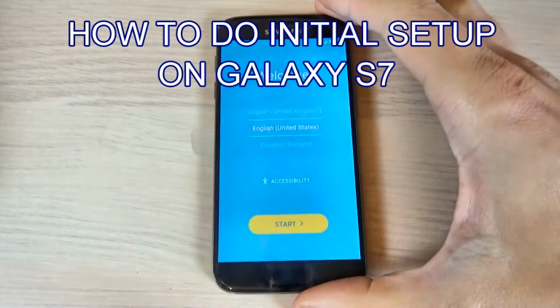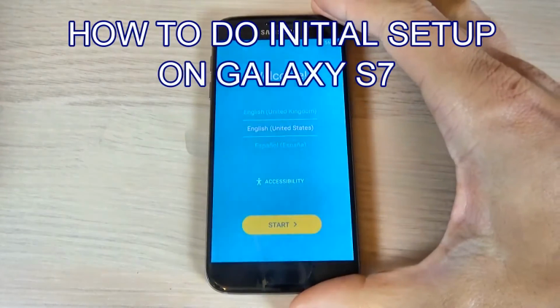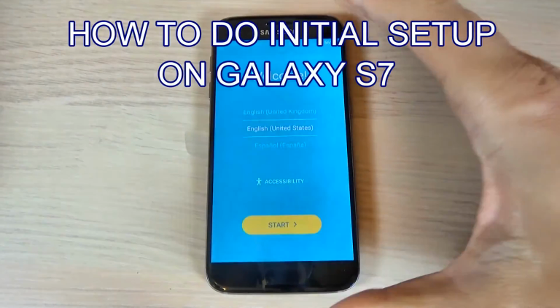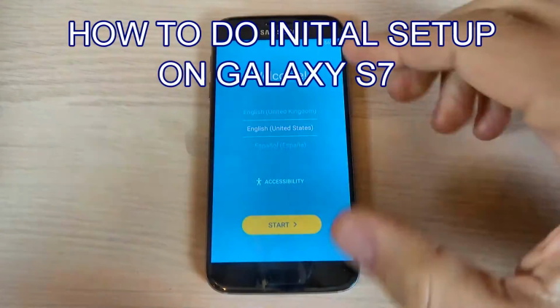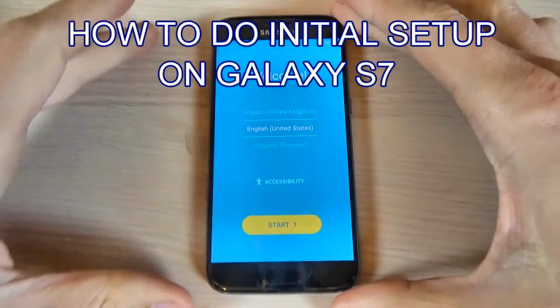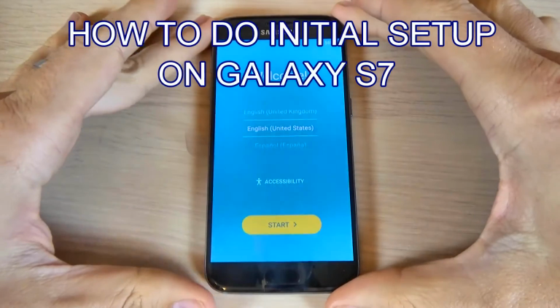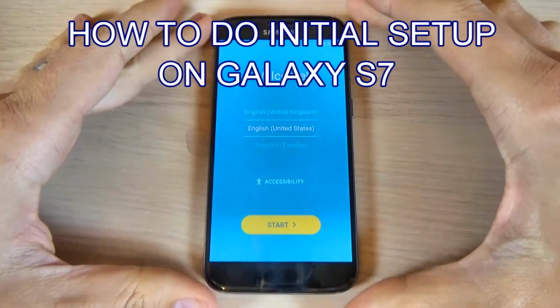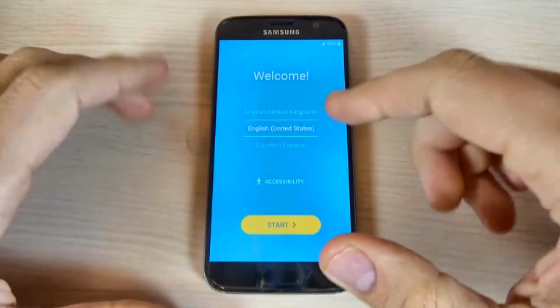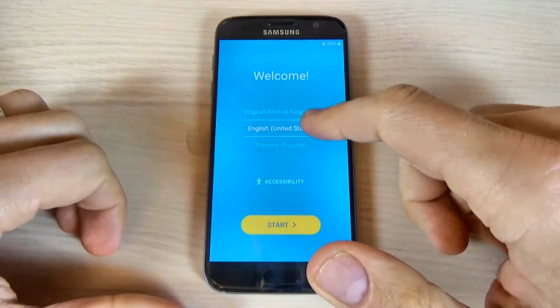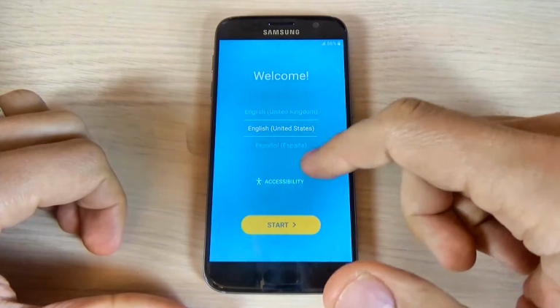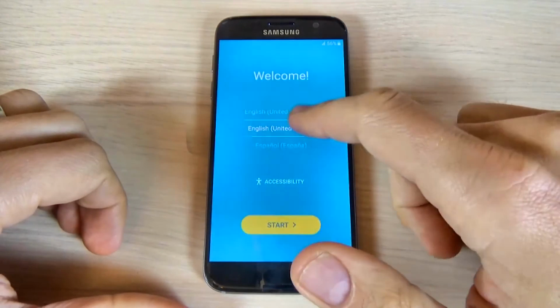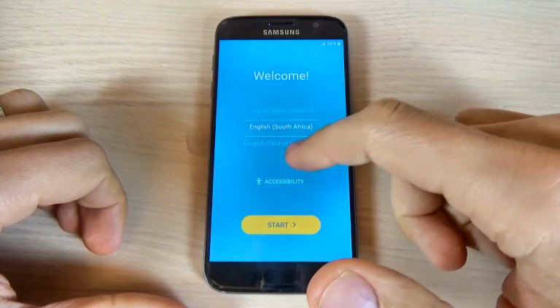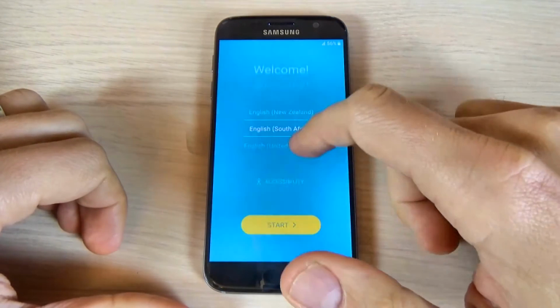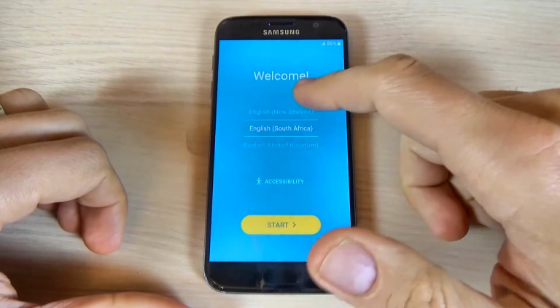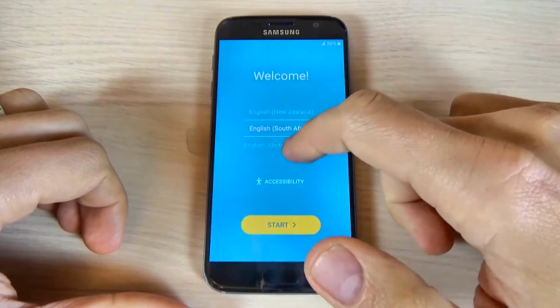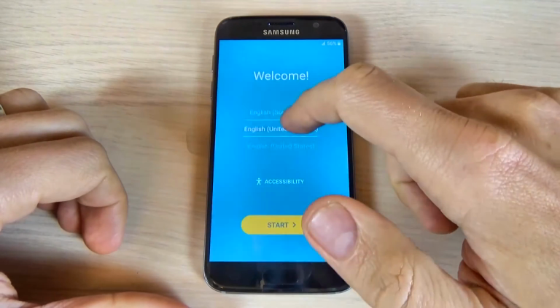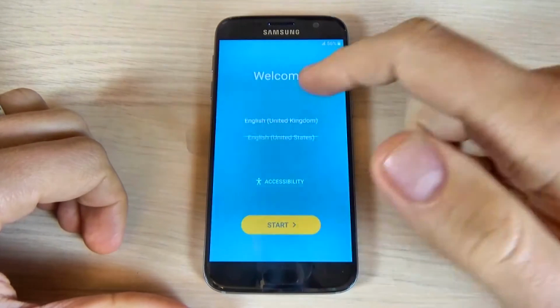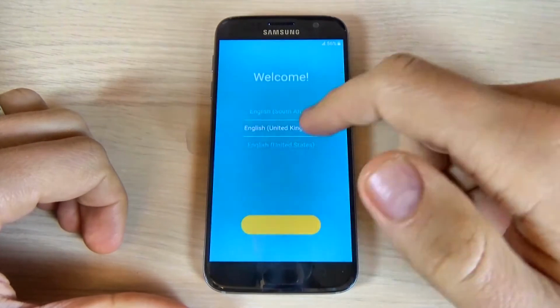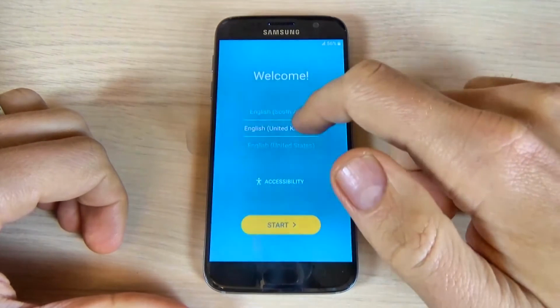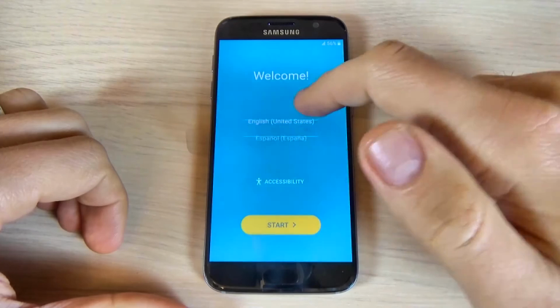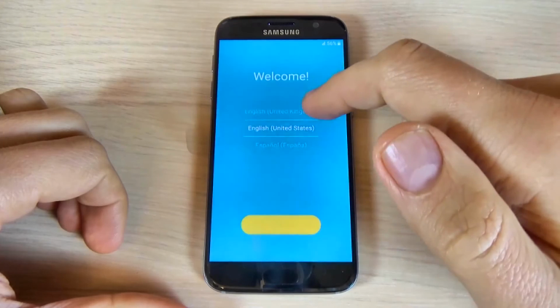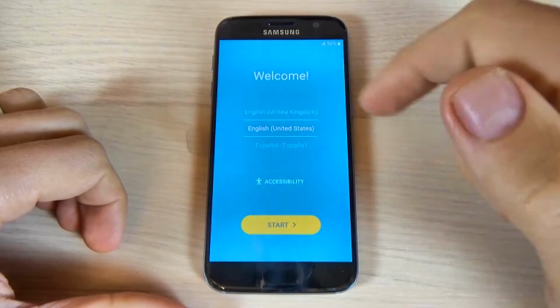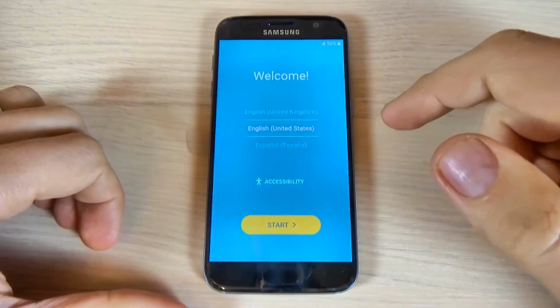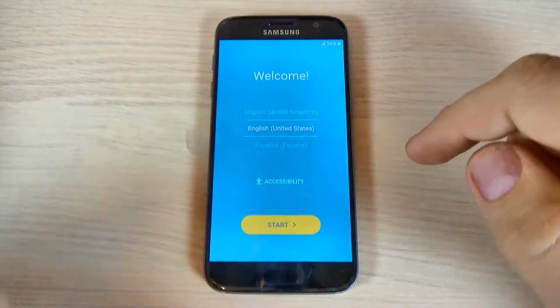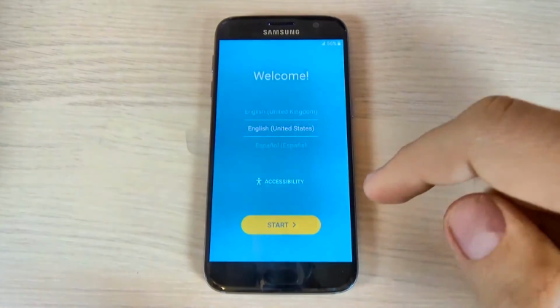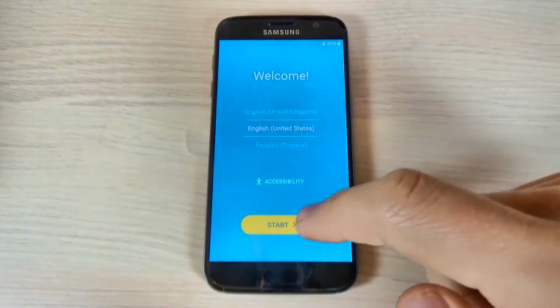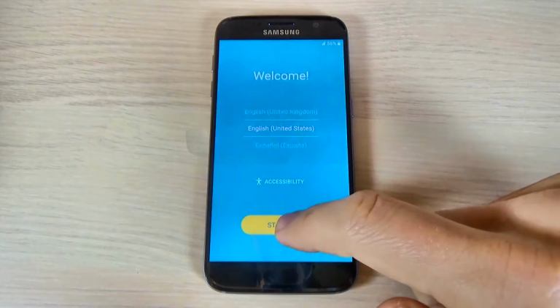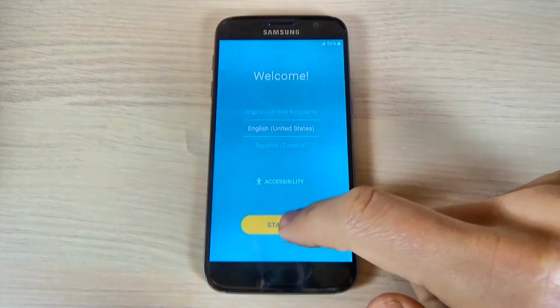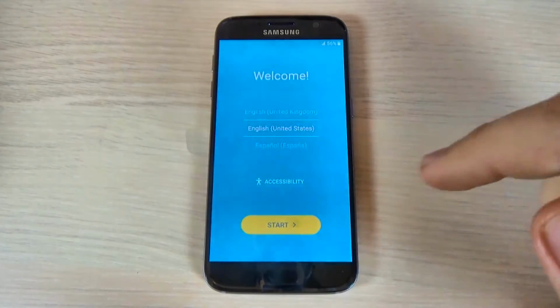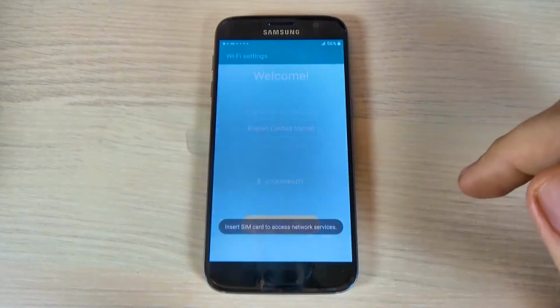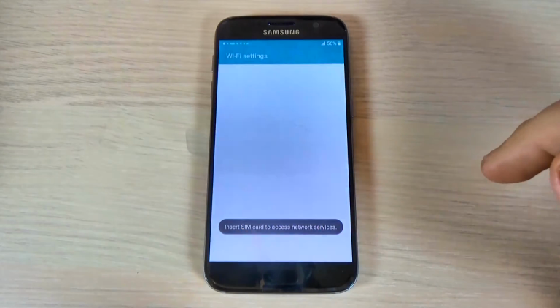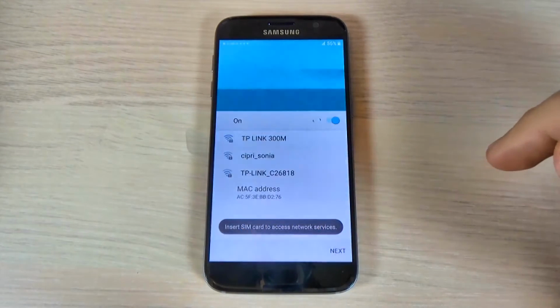First thing that you must do is to select your home language. I already selected English, United States, and then just hit the start button.